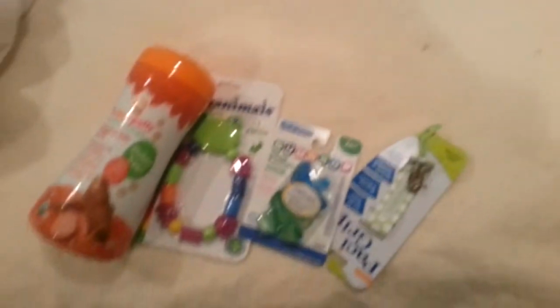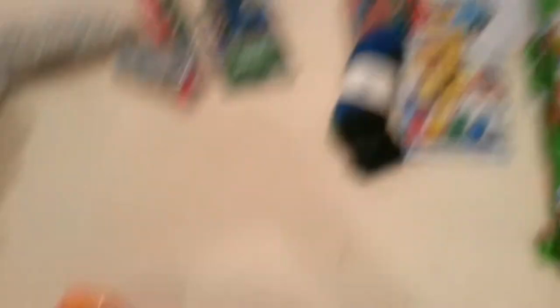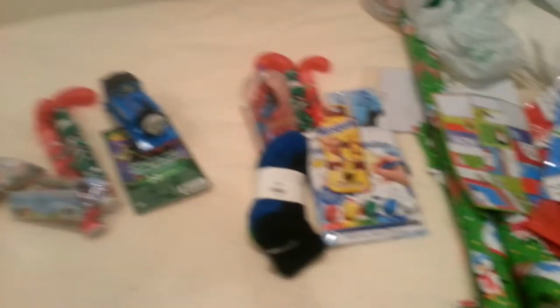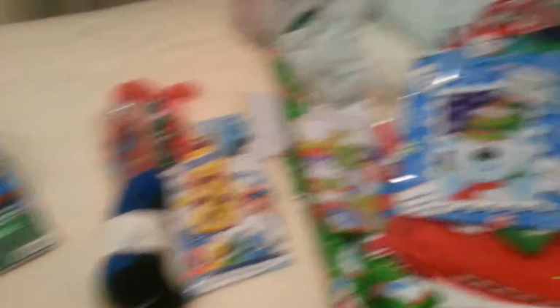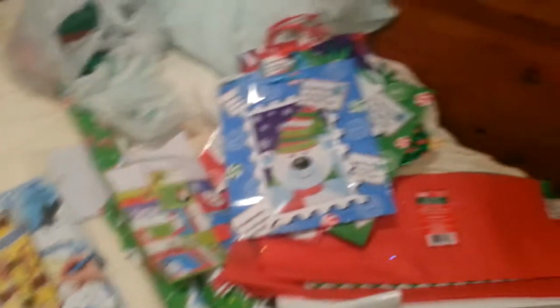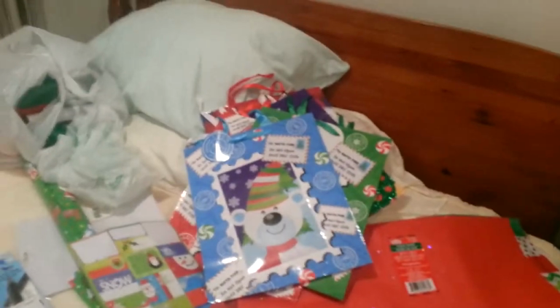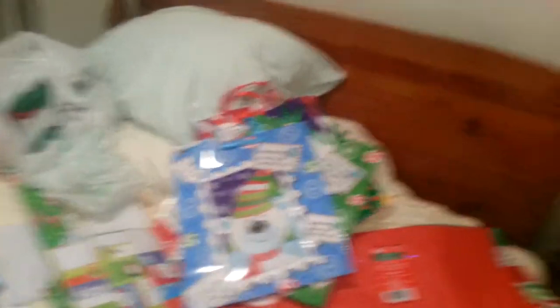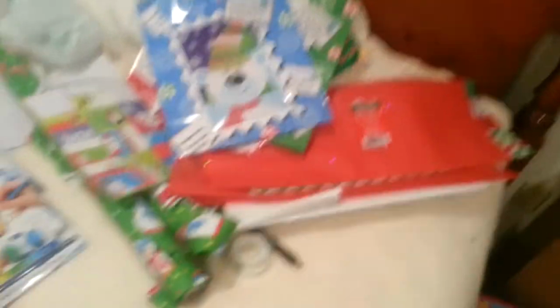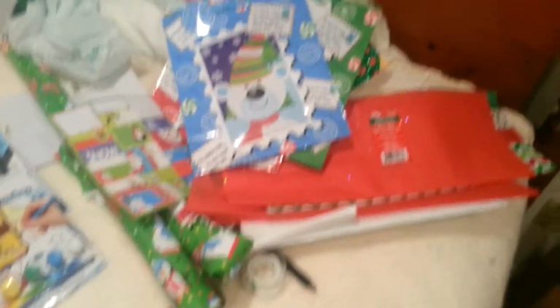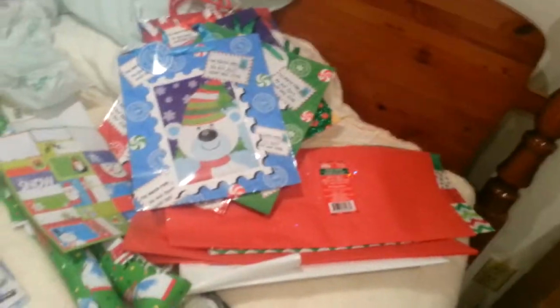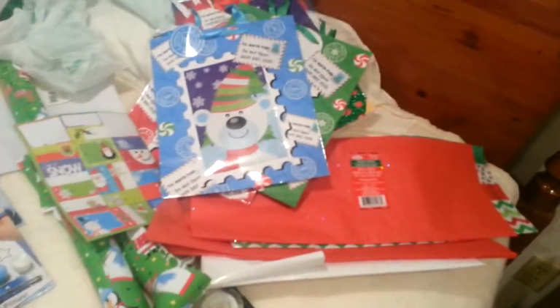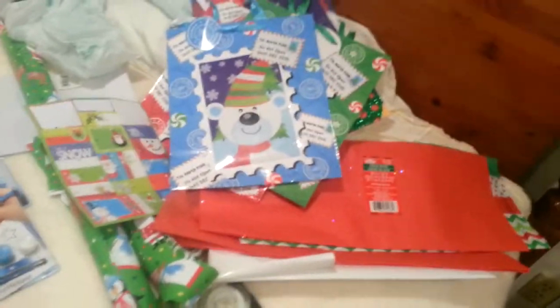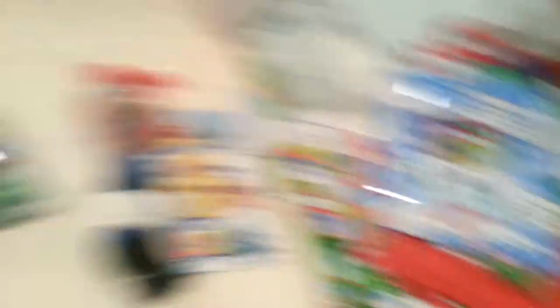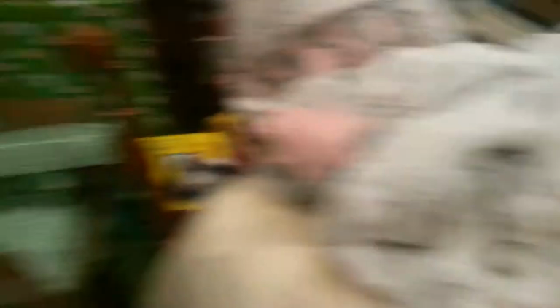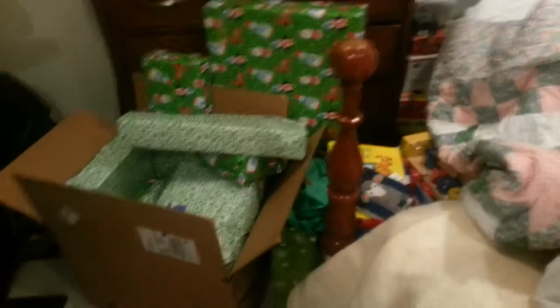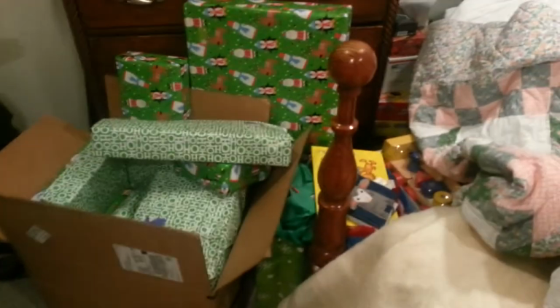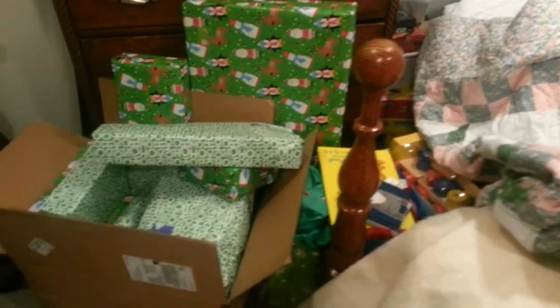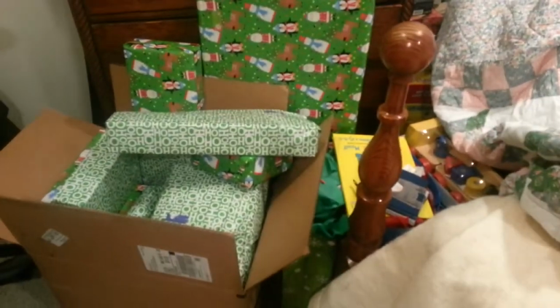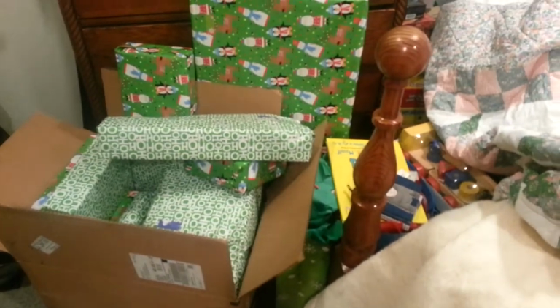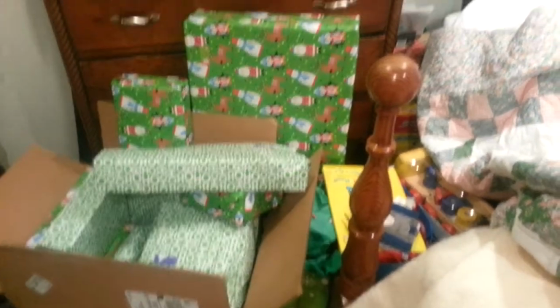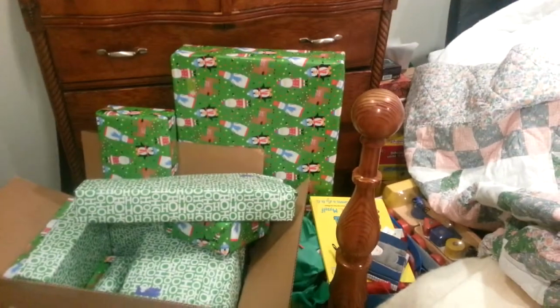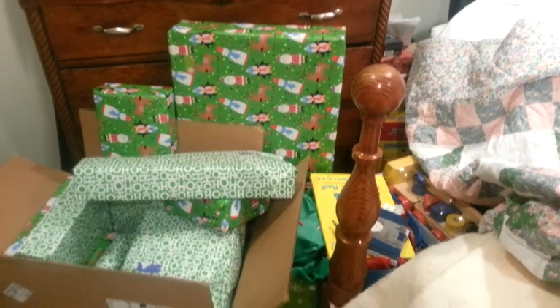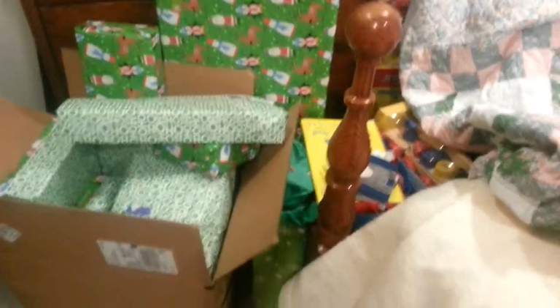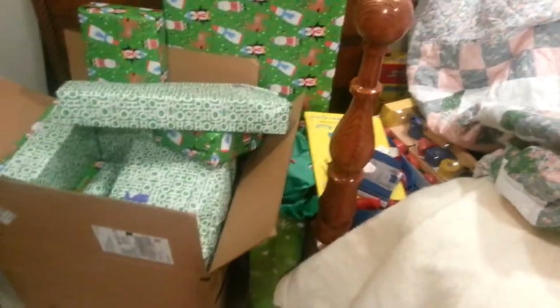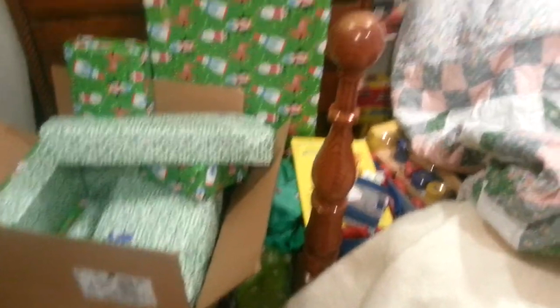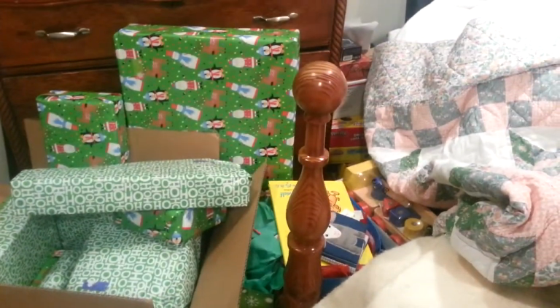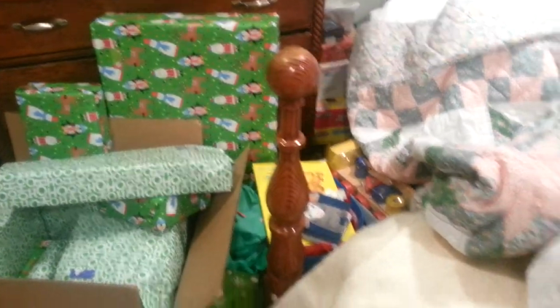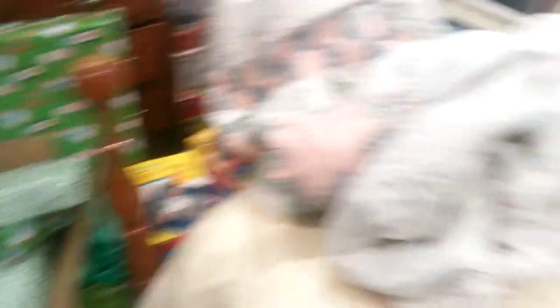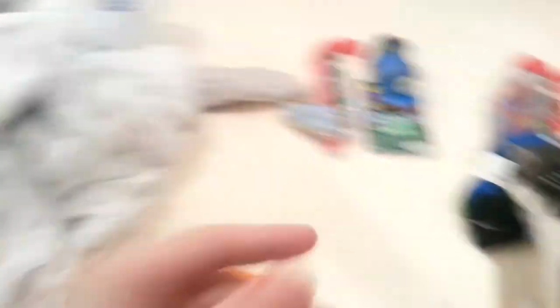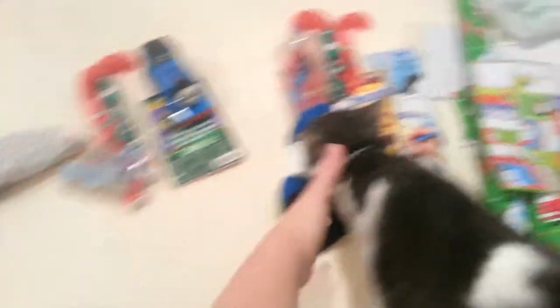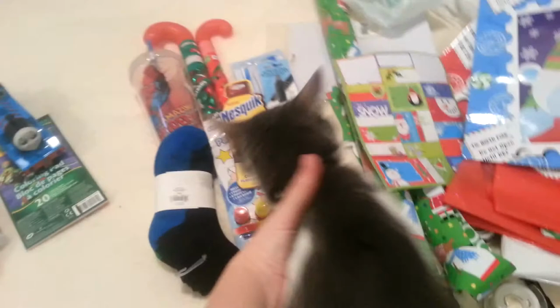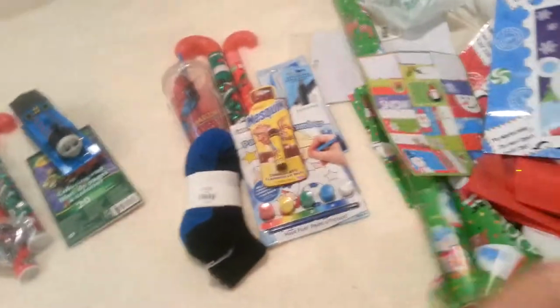This is an overview — this is my wrapping station and whatnot, basically my Christmas station for everything.